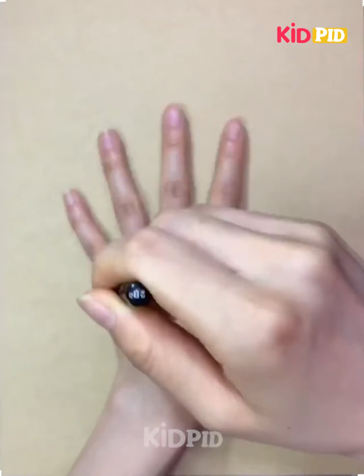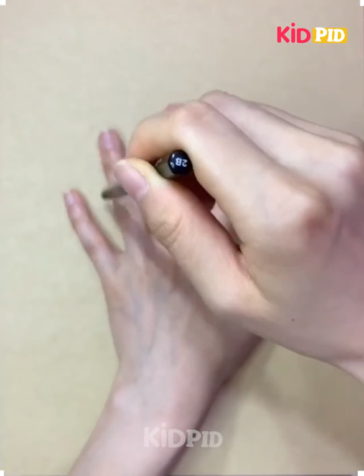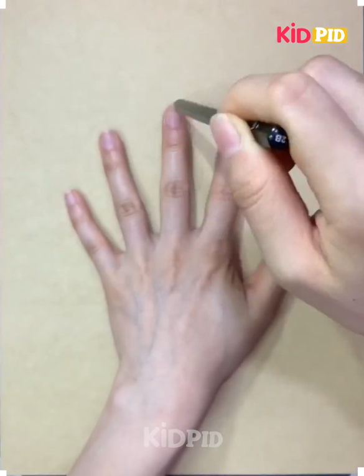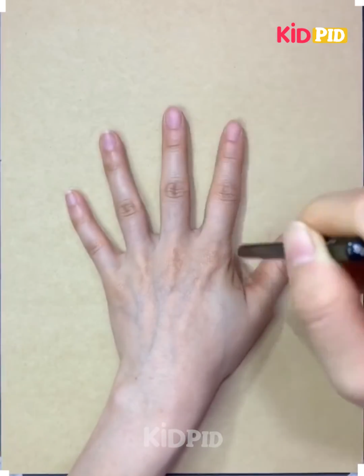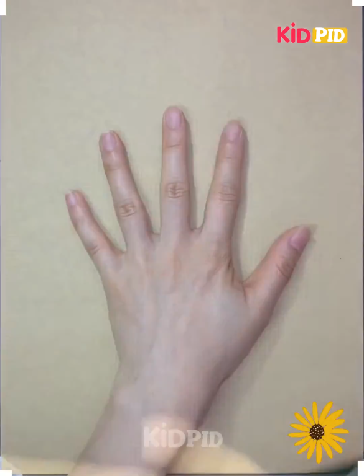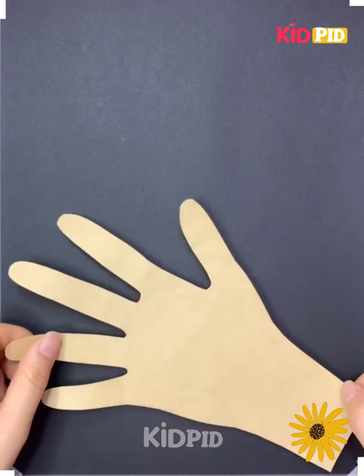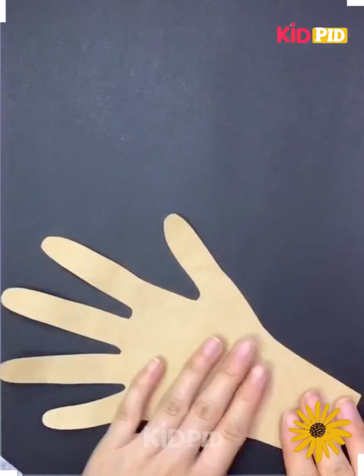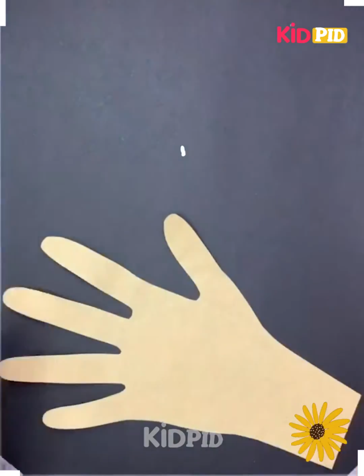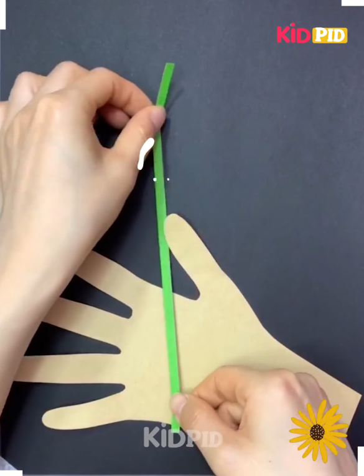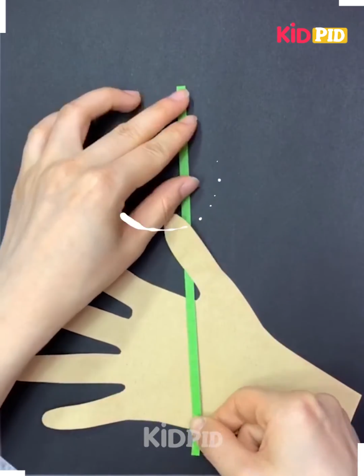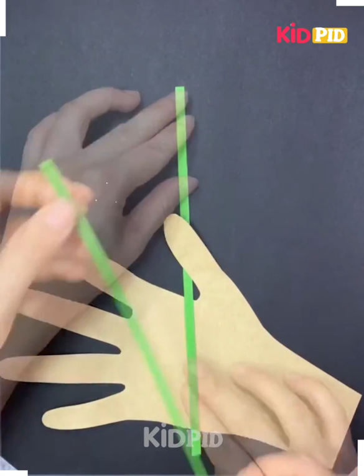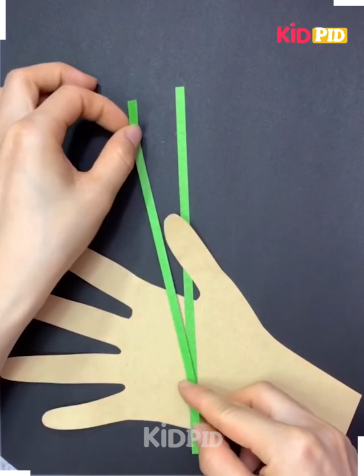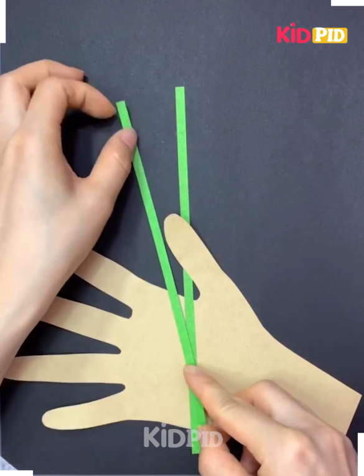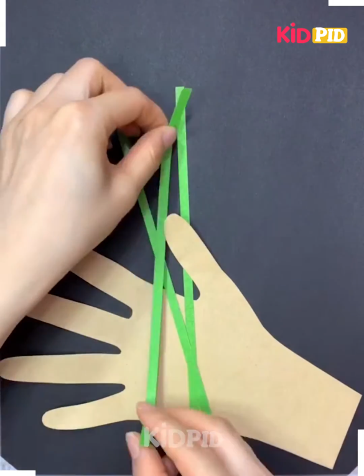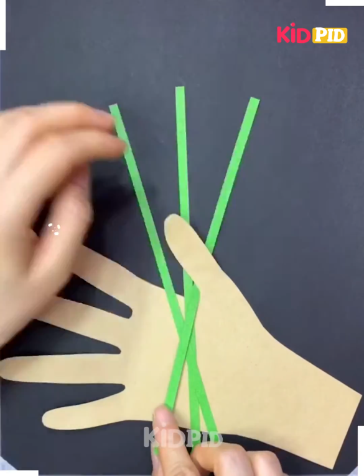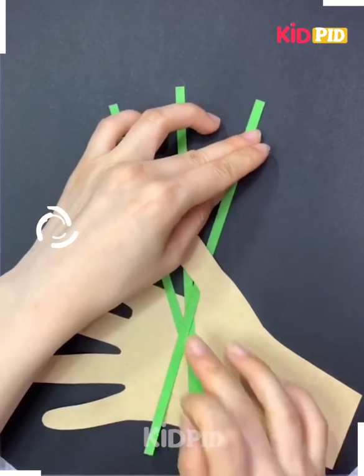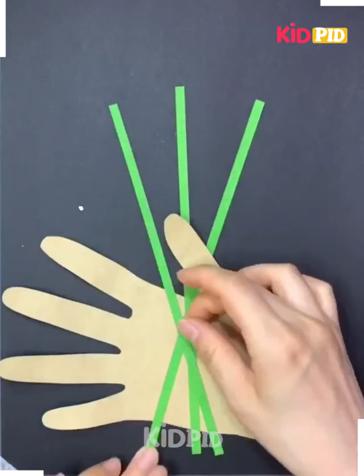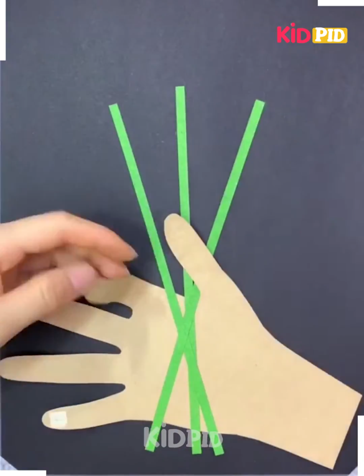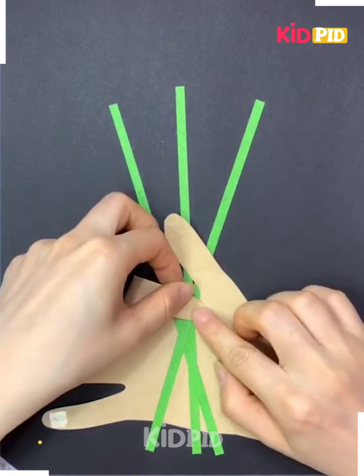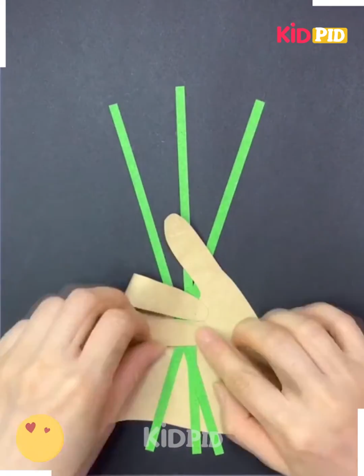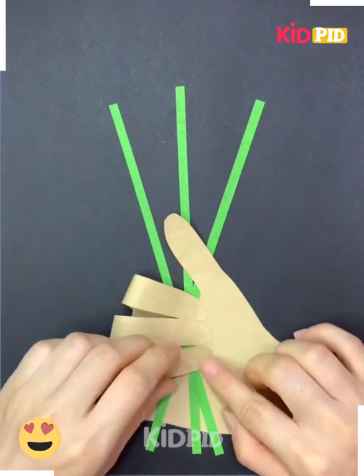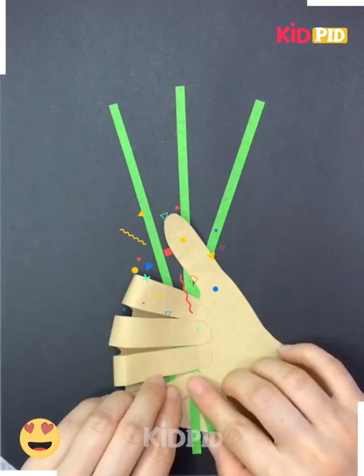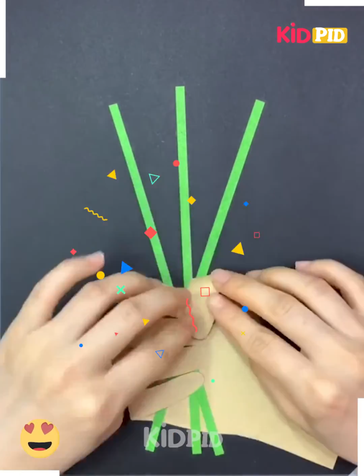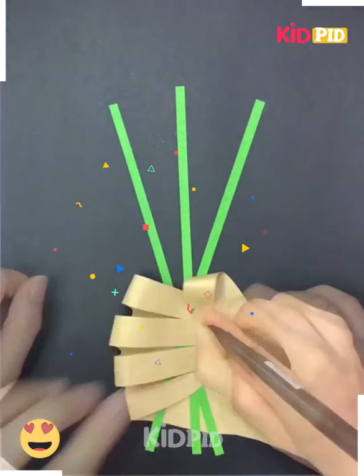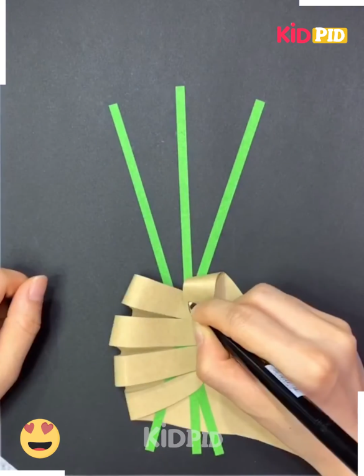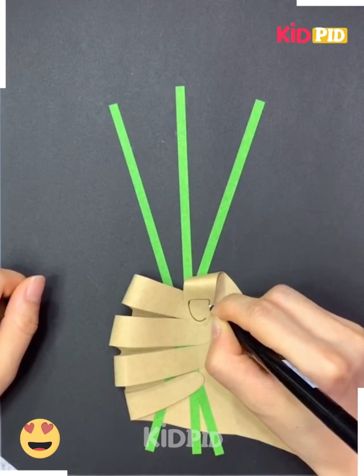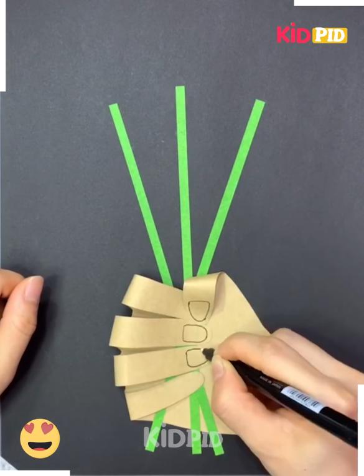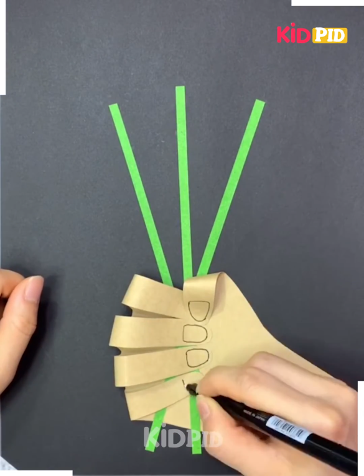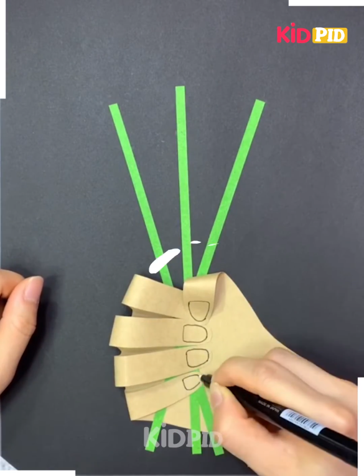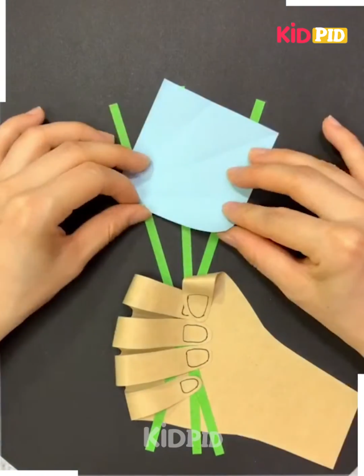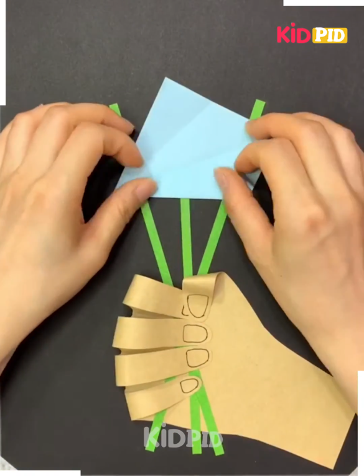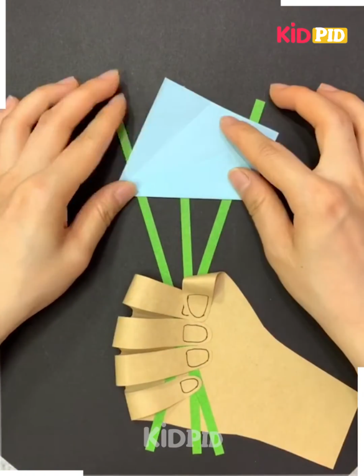Hello everybody, let's make a Mother's Day craft. Trace your hand over the paper, cut it out, and stick it horizontally like this. Place a green strip over it, fold its finger and thumb, draw its nail. Now take a square paper.